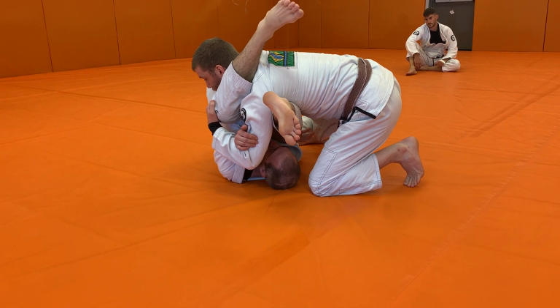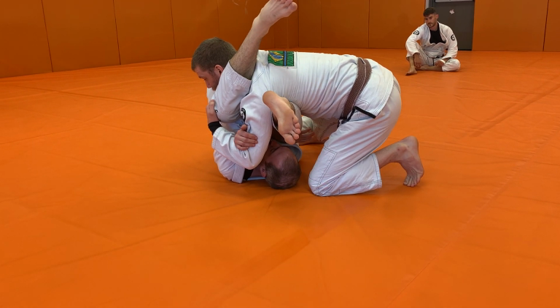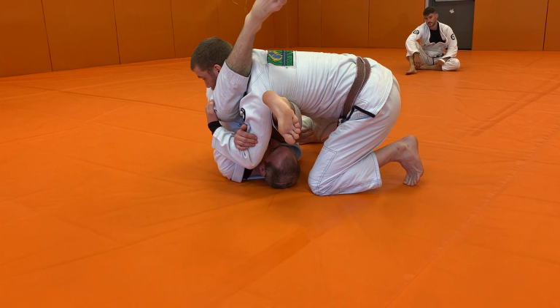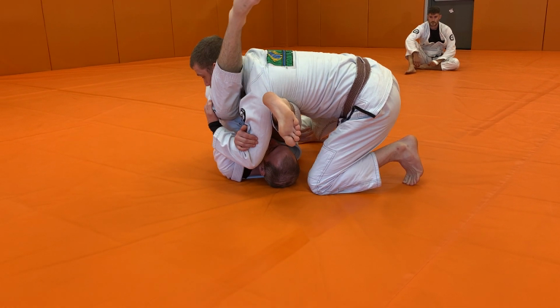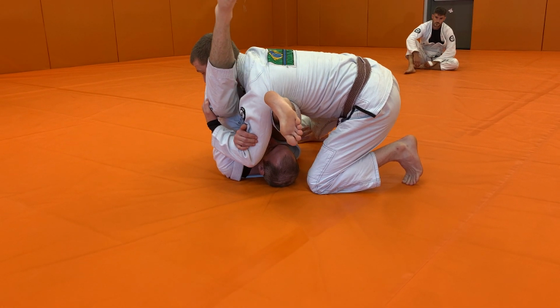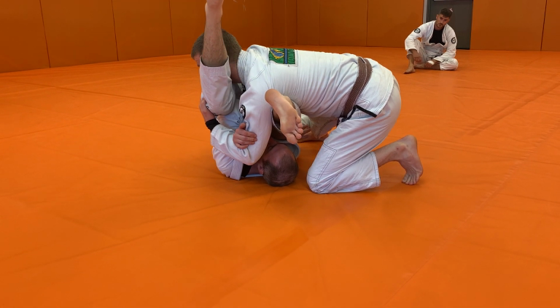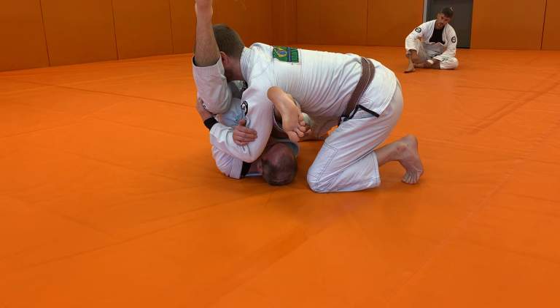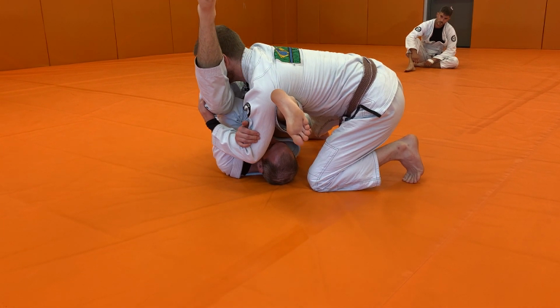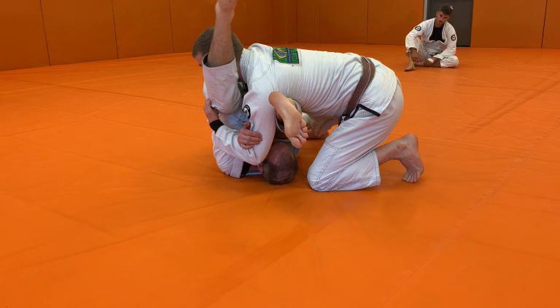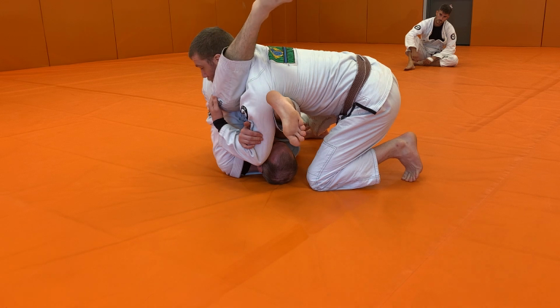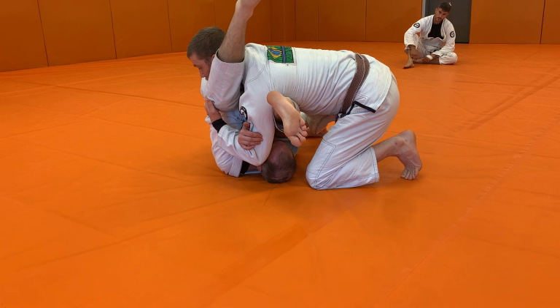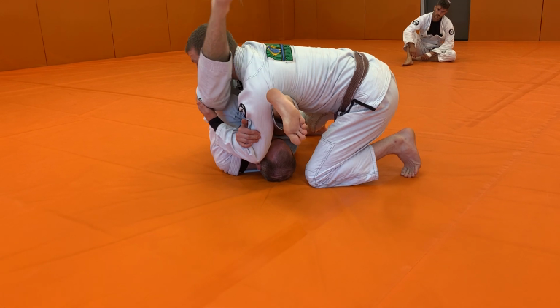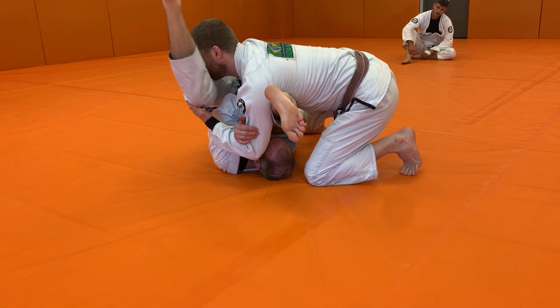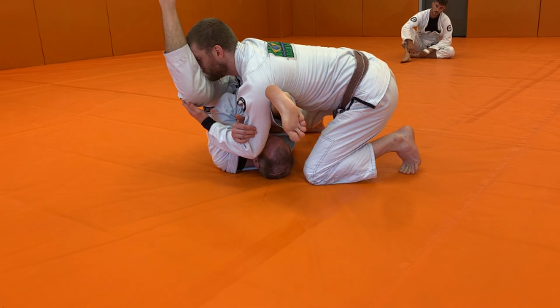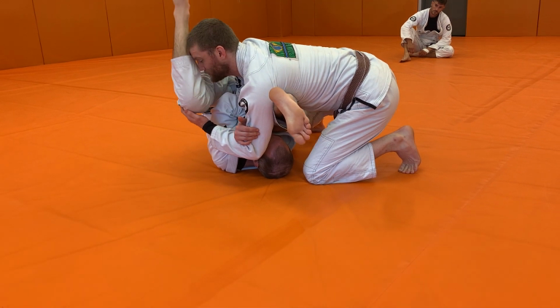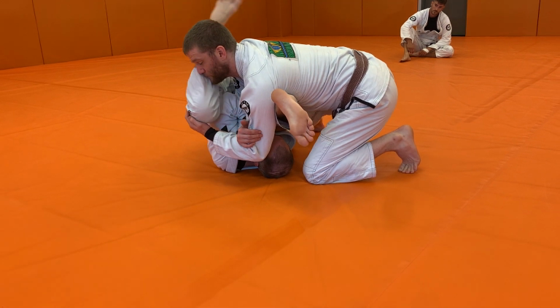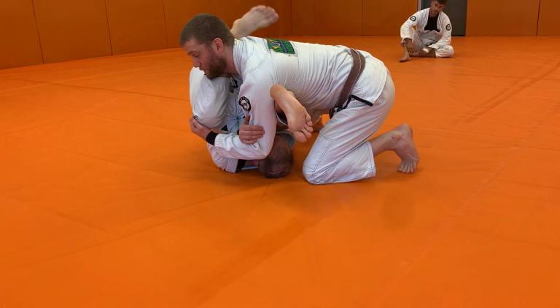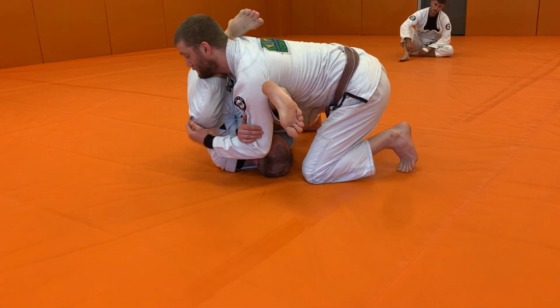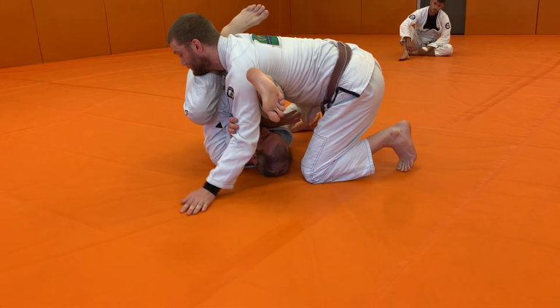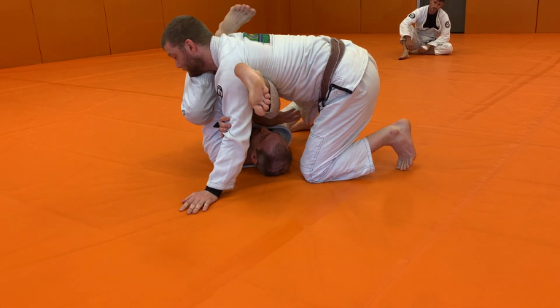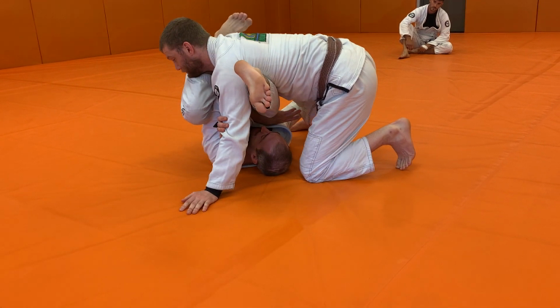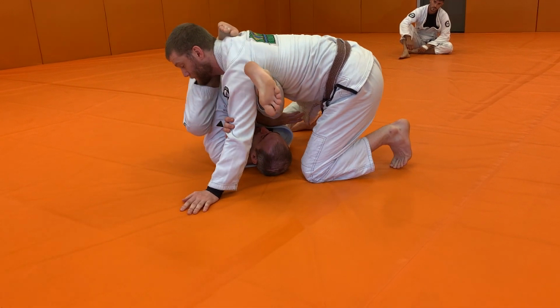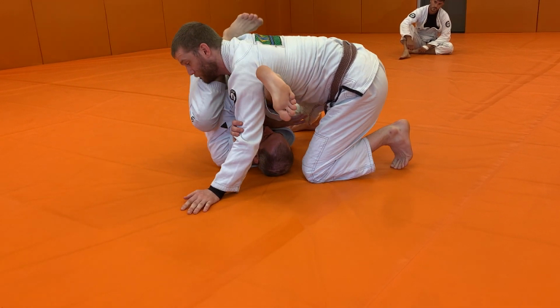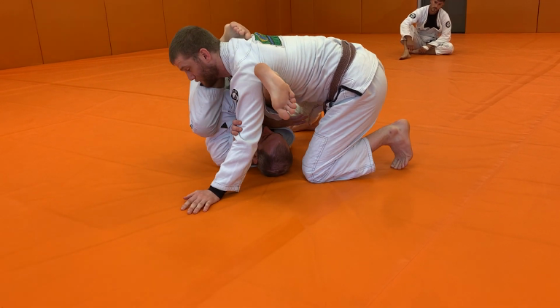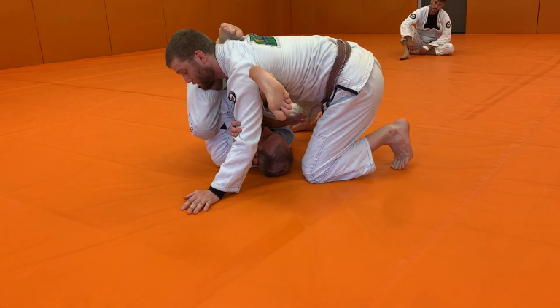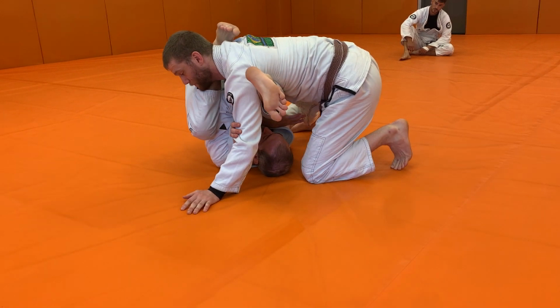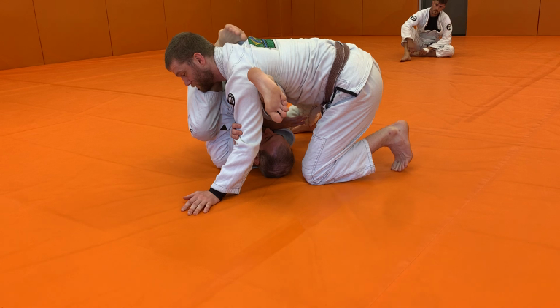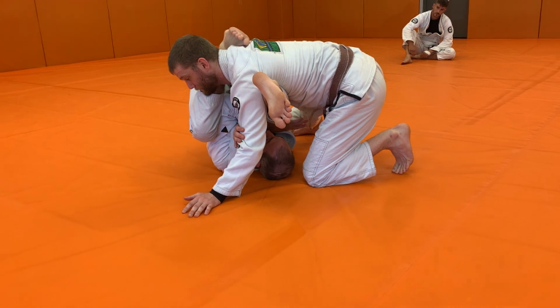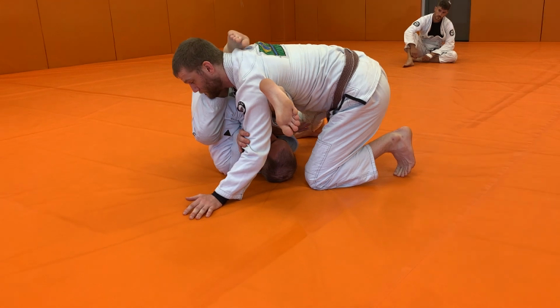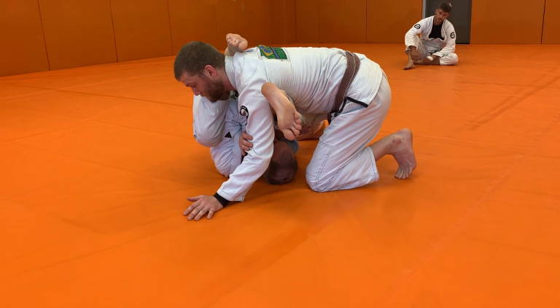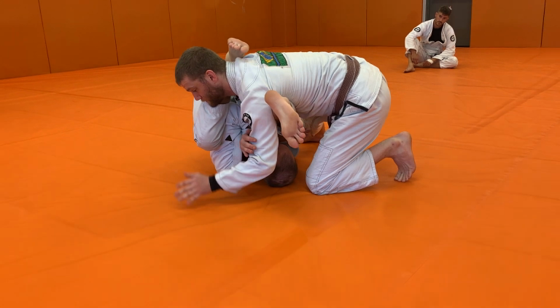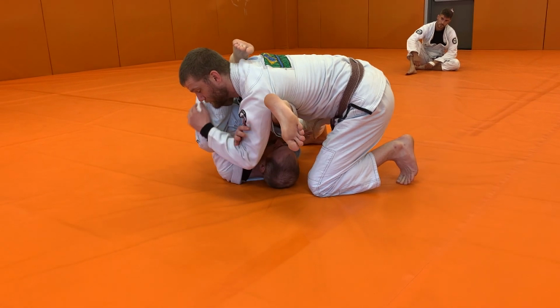Once I feel like I'm getting stuck, I'm just going to move my leg from one side of my partner's head to the other side. And when I move to the other side, I want to make sure I'm hooking with the top of my foot right on the back of the neck.